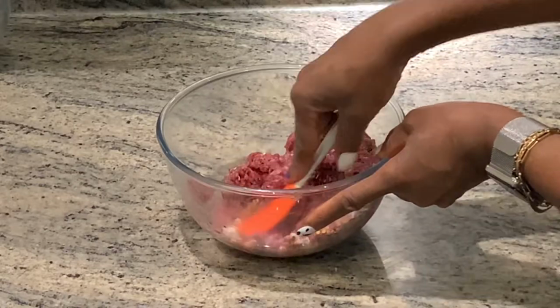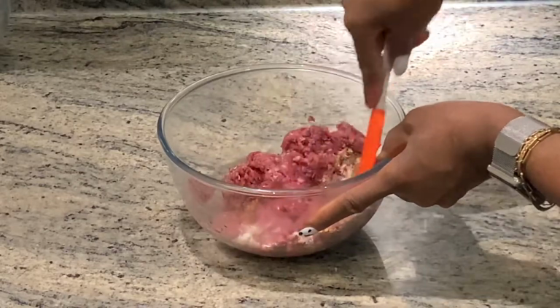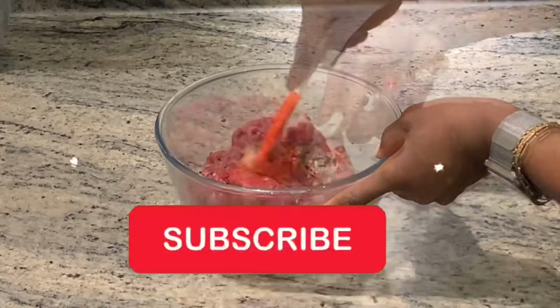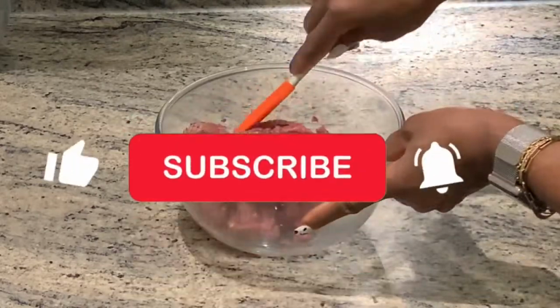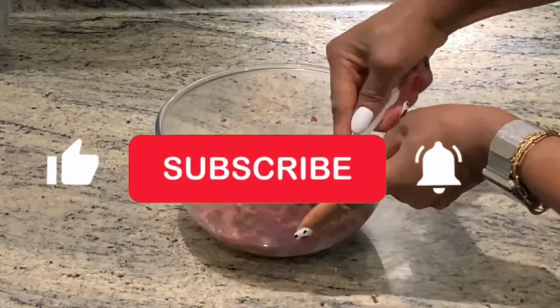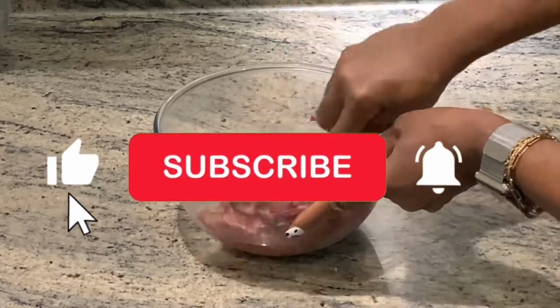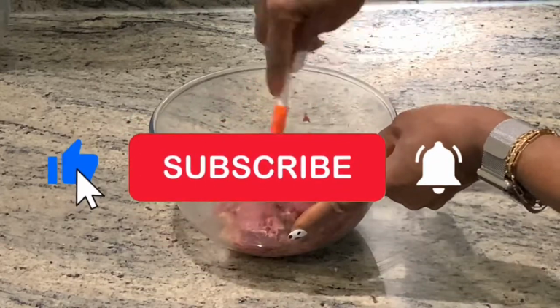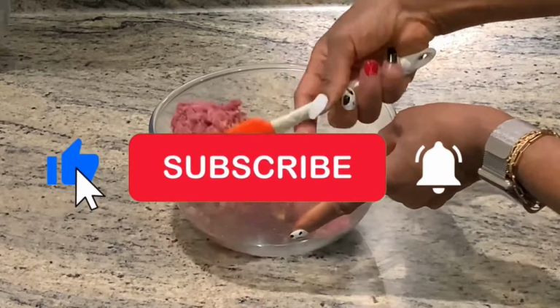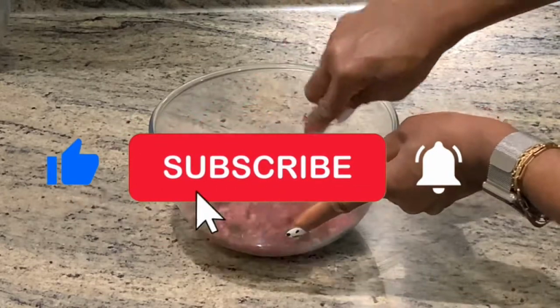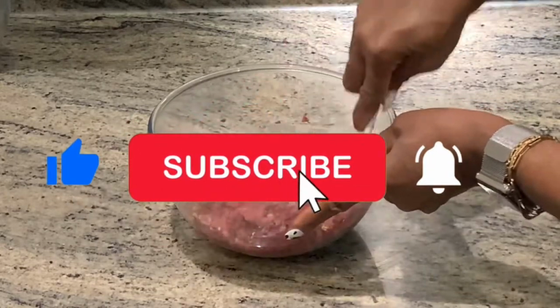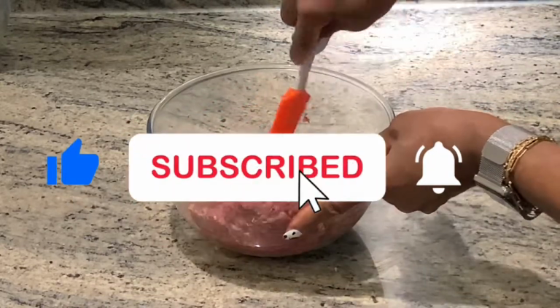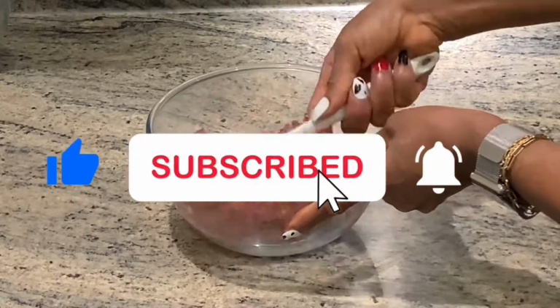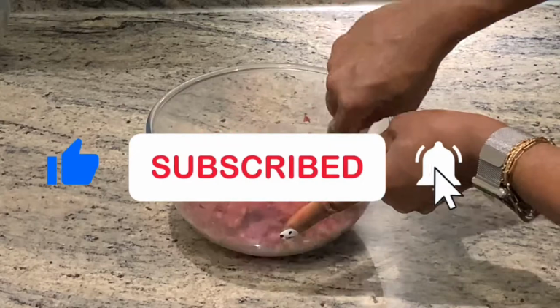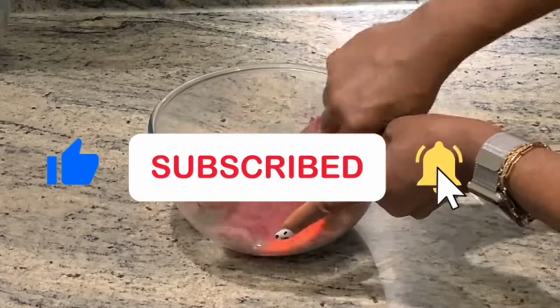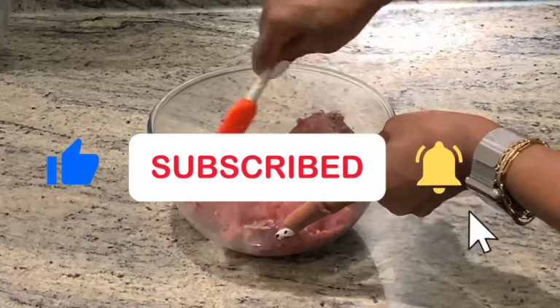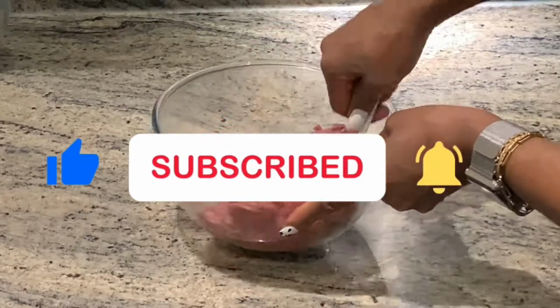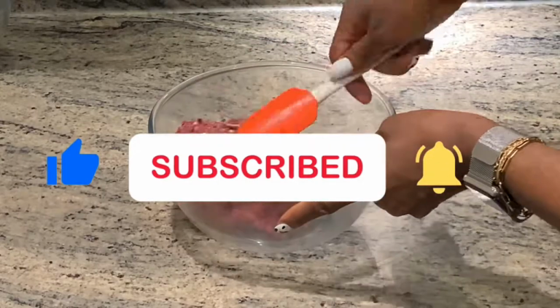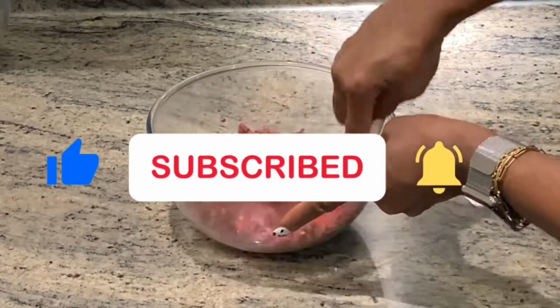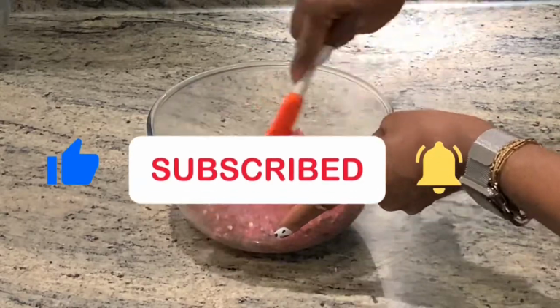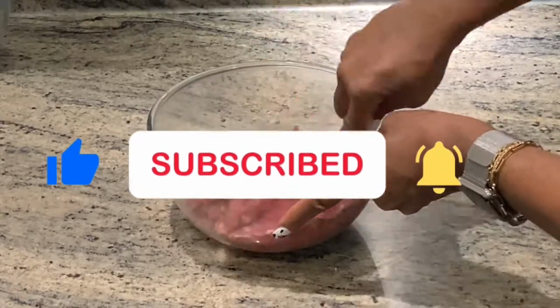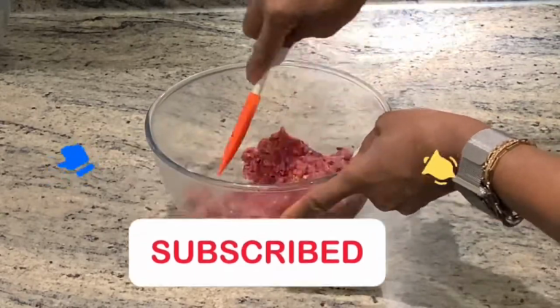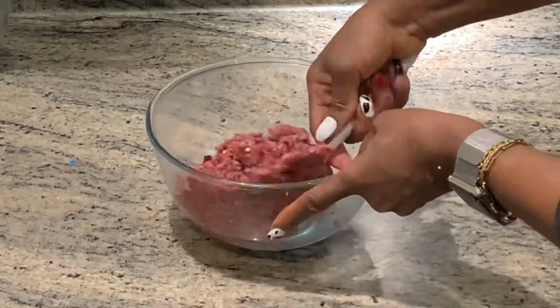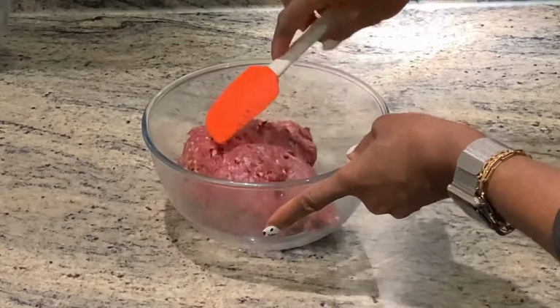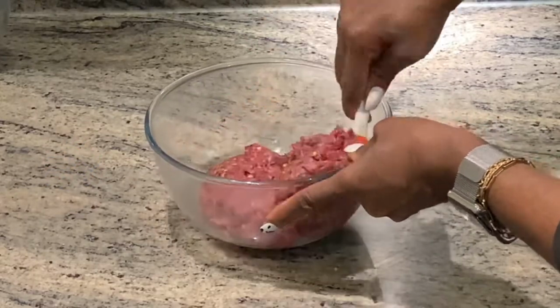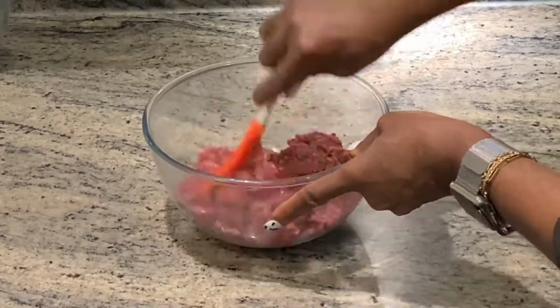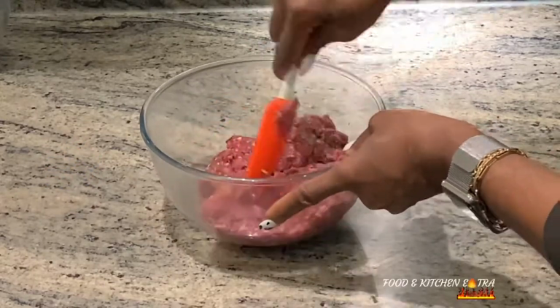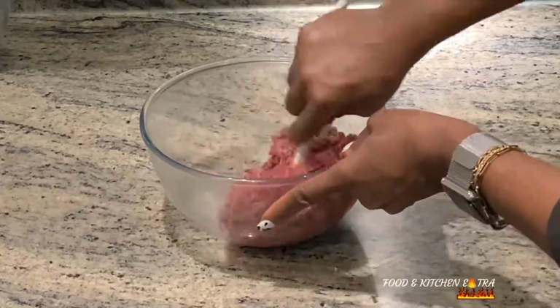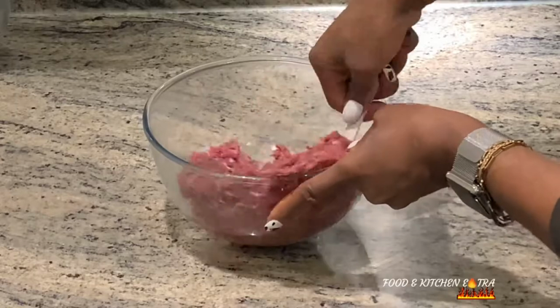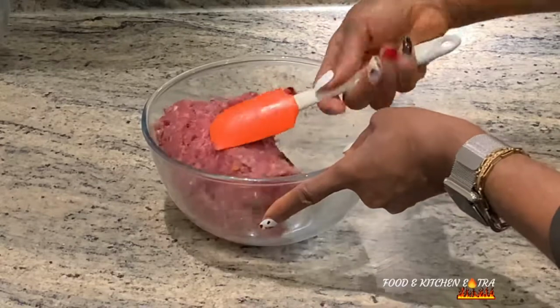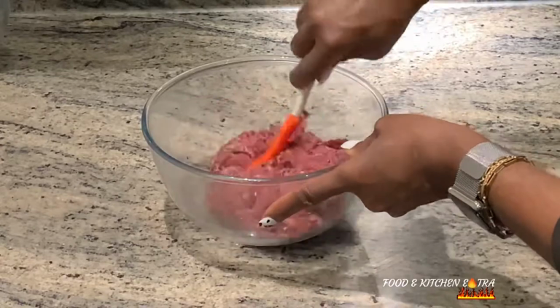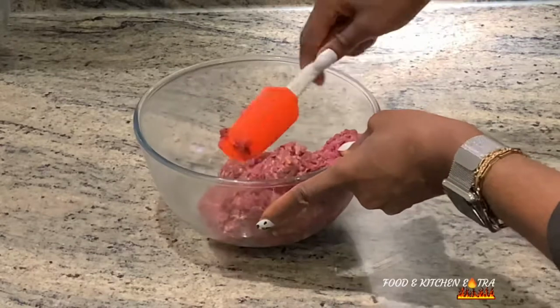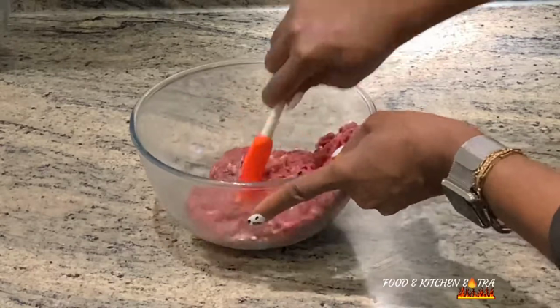After mixing the beef thoroughly, I will then begin the process of wrapping the eggs with the beef. I'll just leave you to watch while I do it.